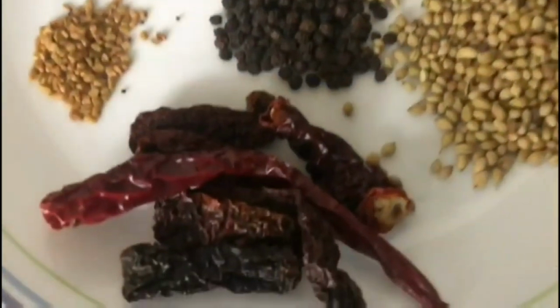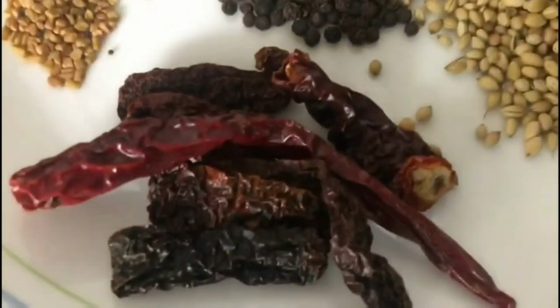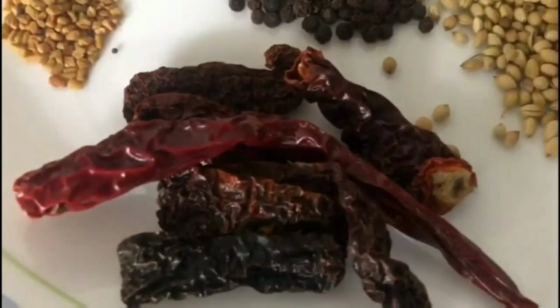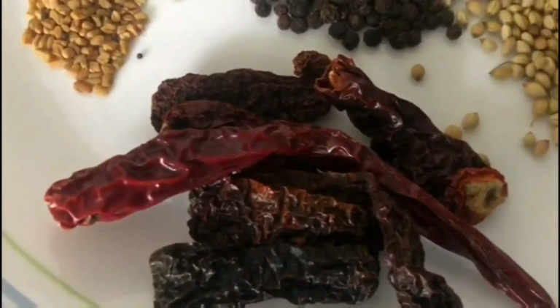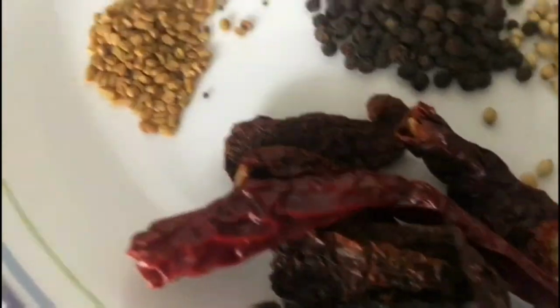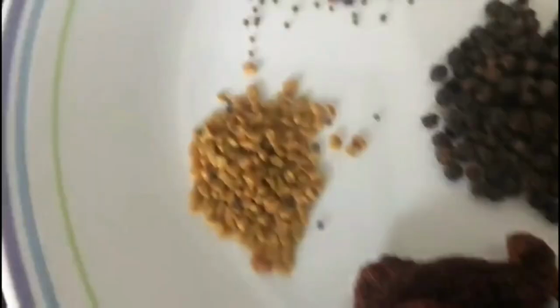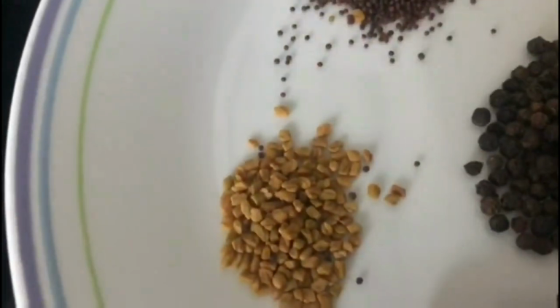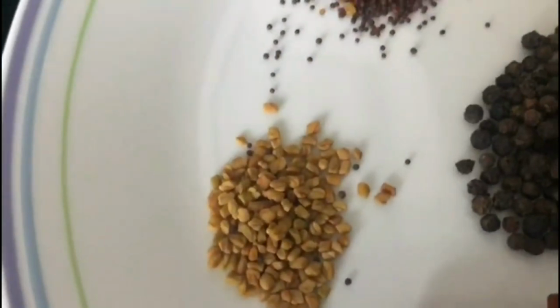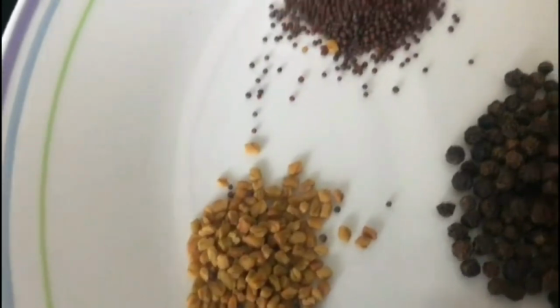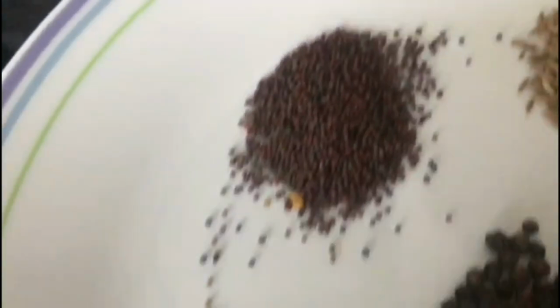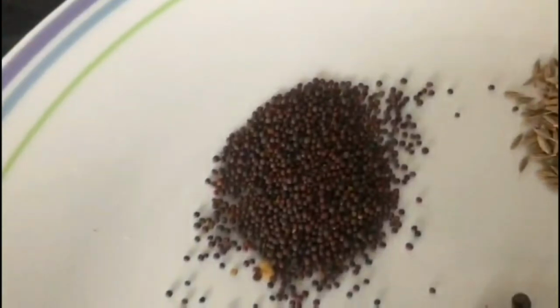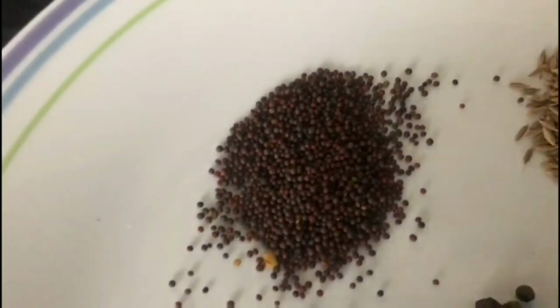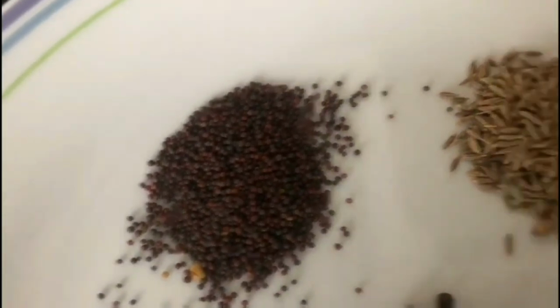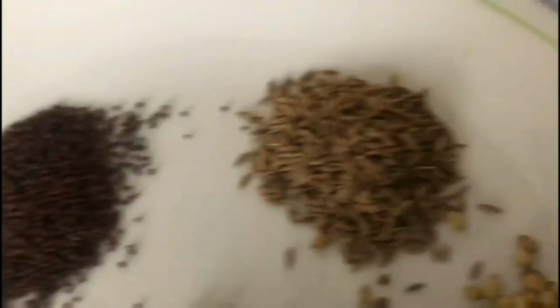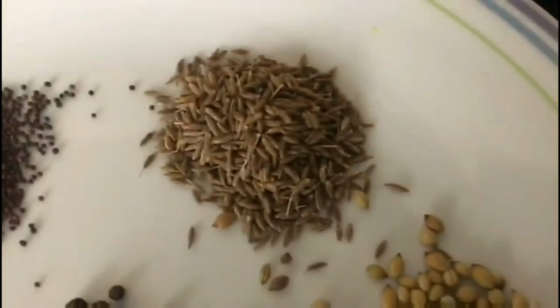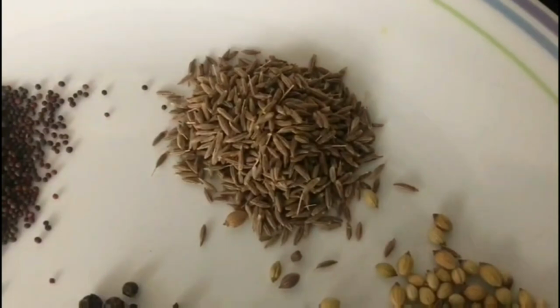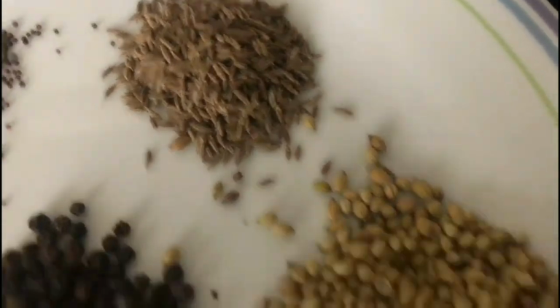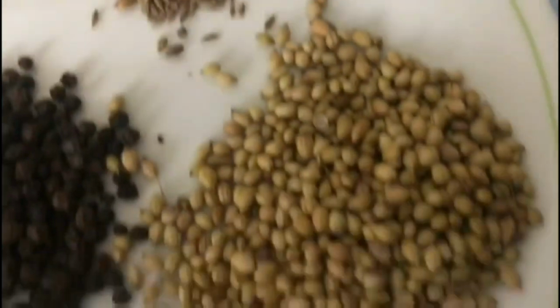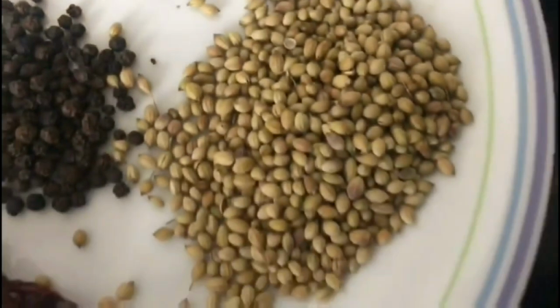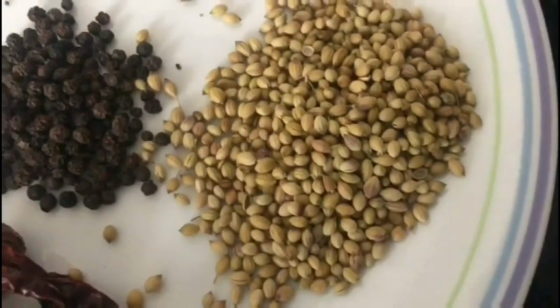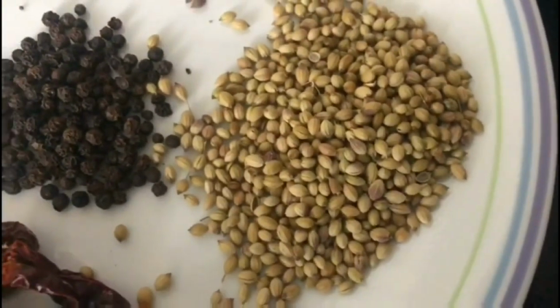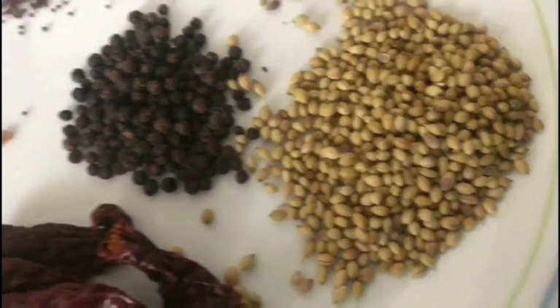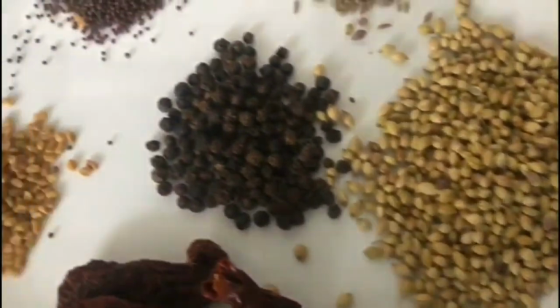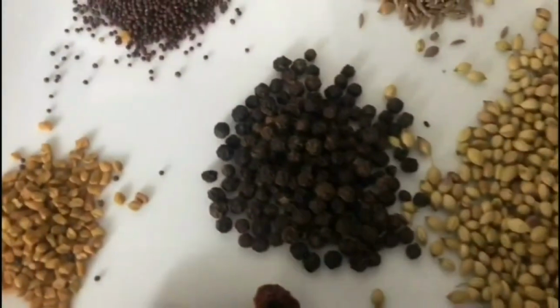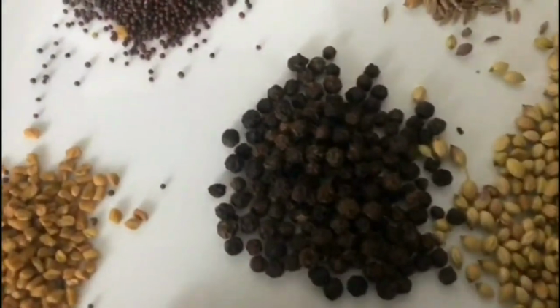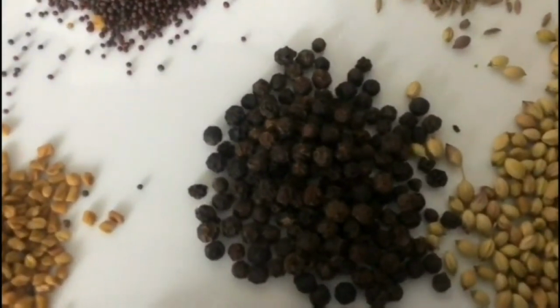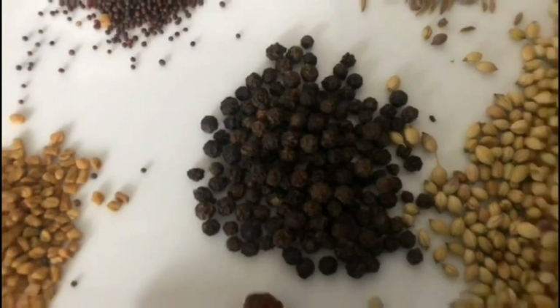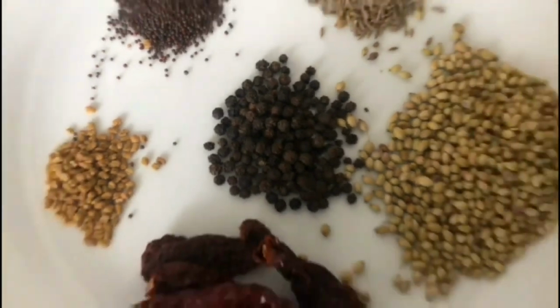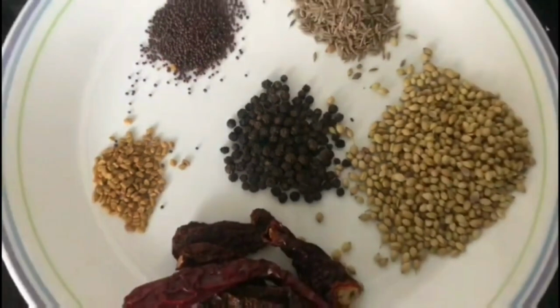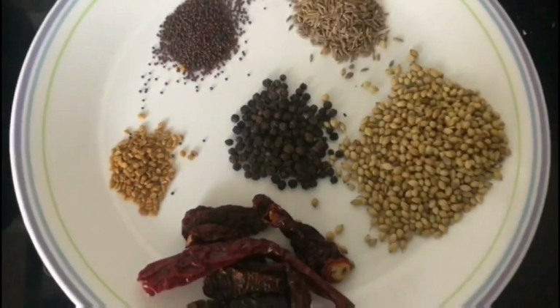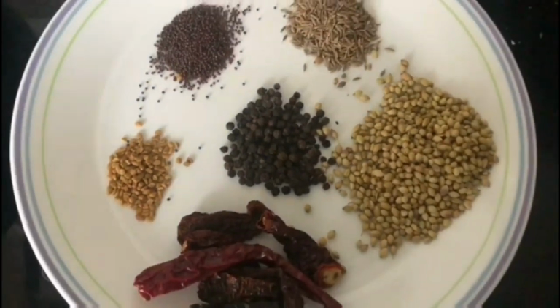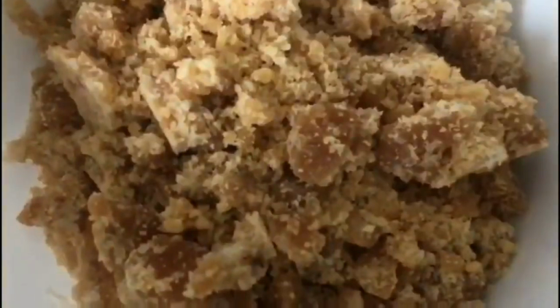Six red chillies, one teaspoon methi seeds, one teaspoon mustard seed, one teaspoon jeera, one tablespoon dhania, two teaspoons pepper — fry them and grind it into powder.